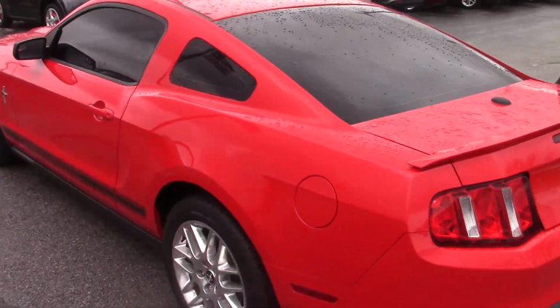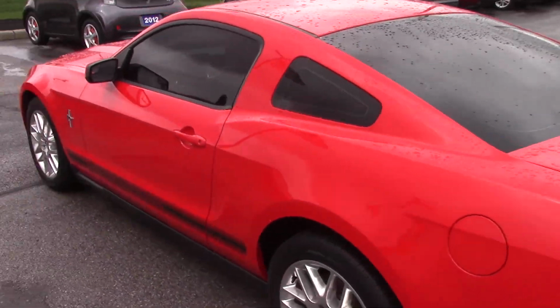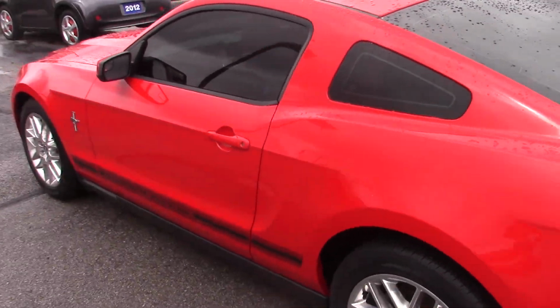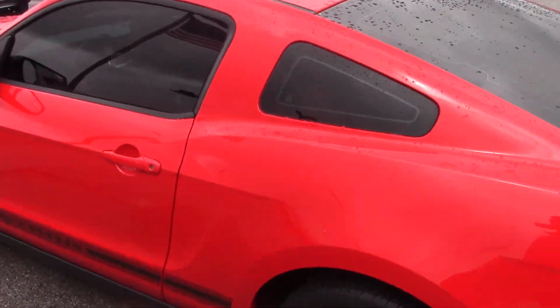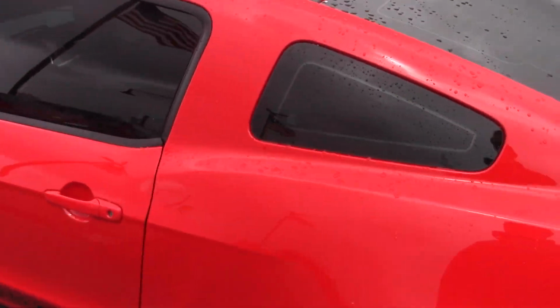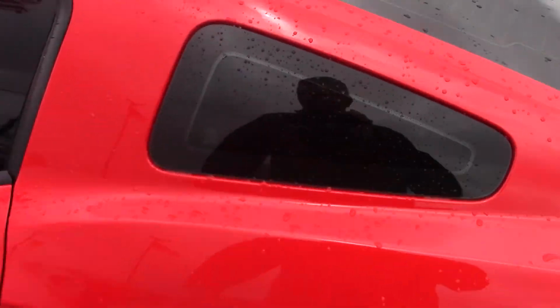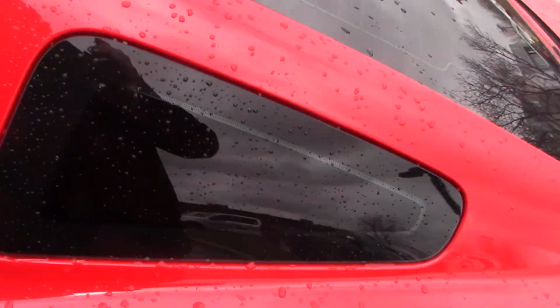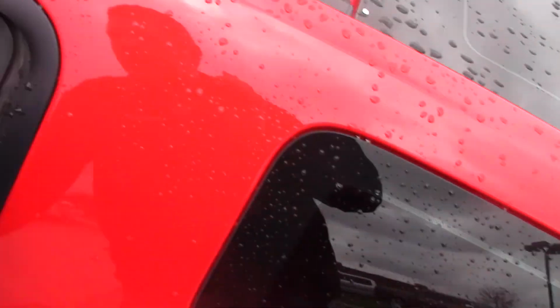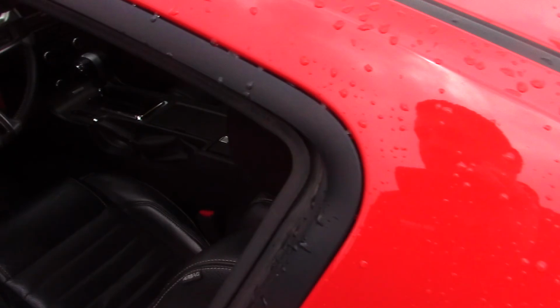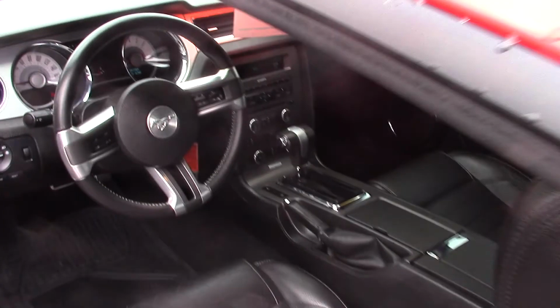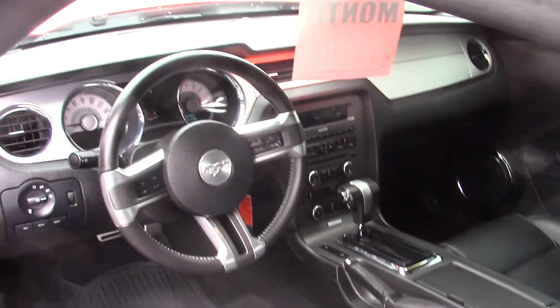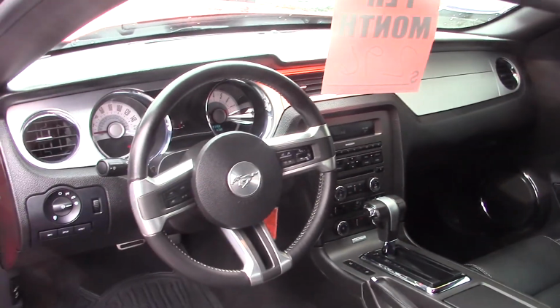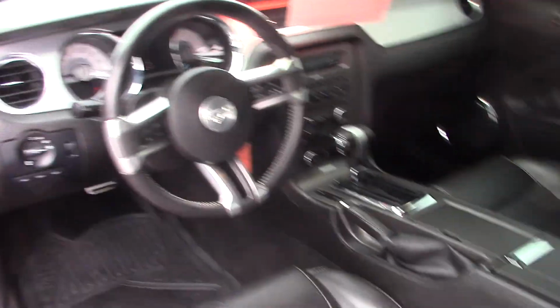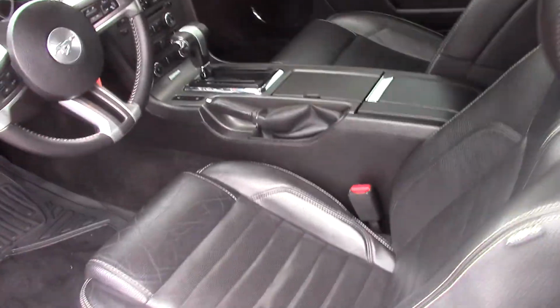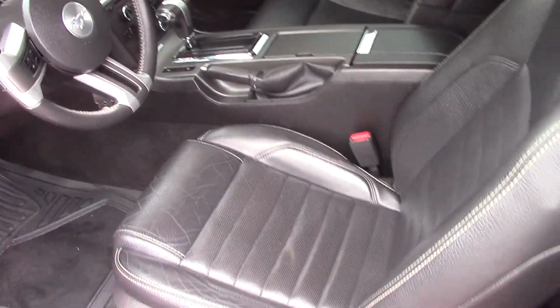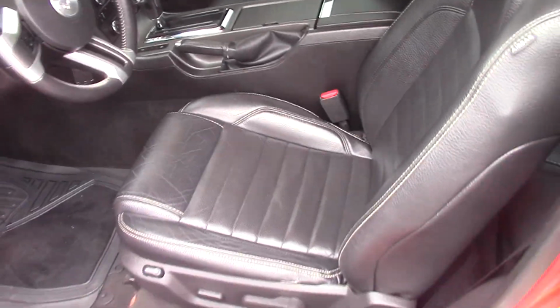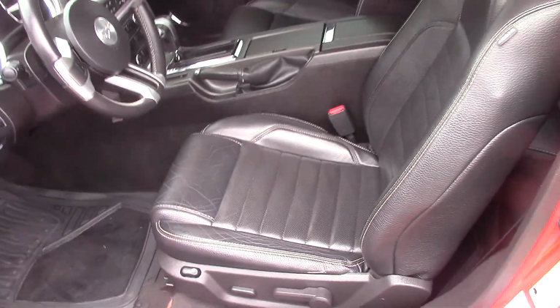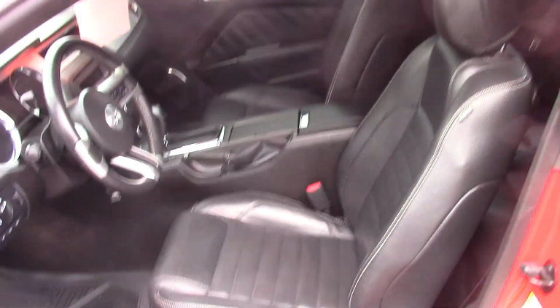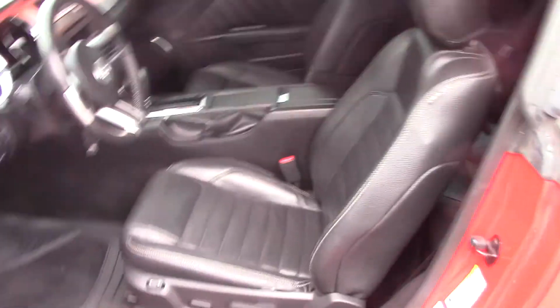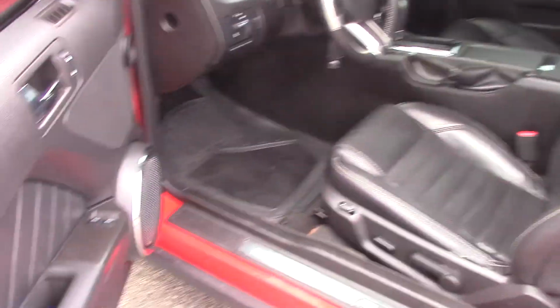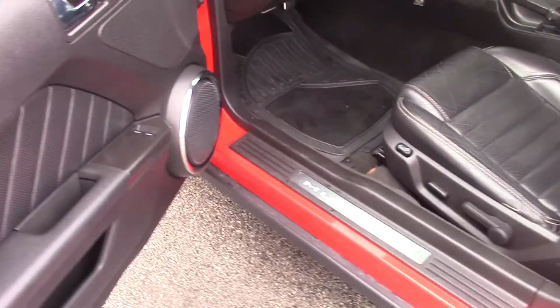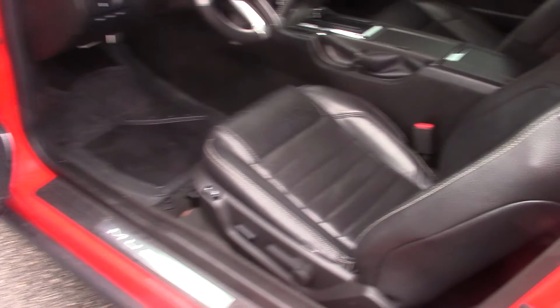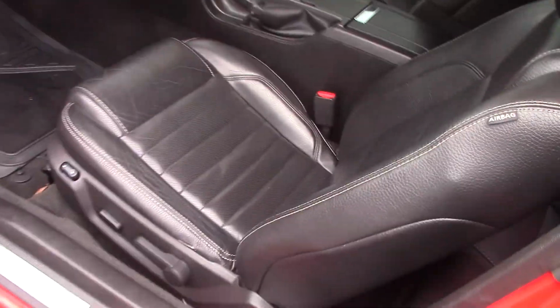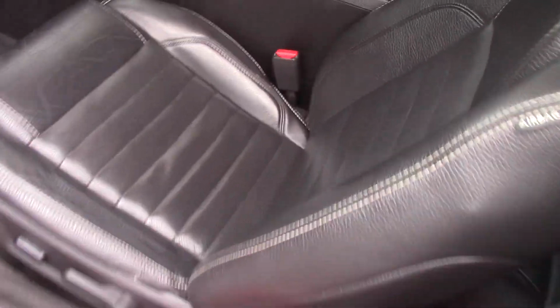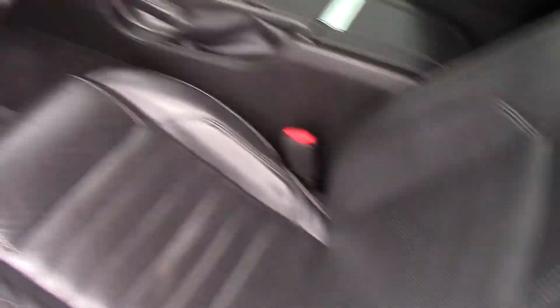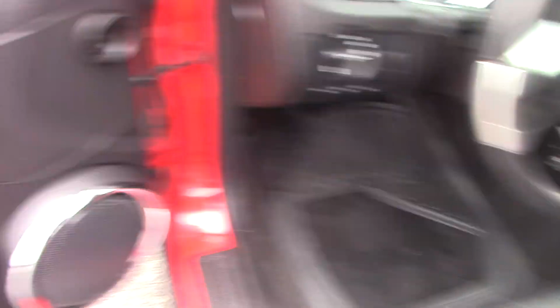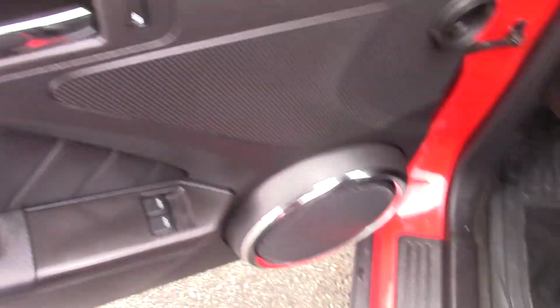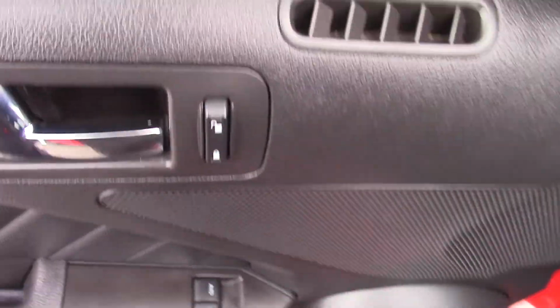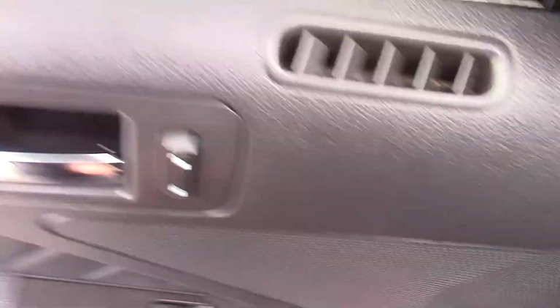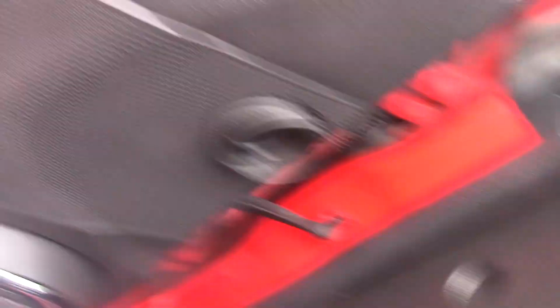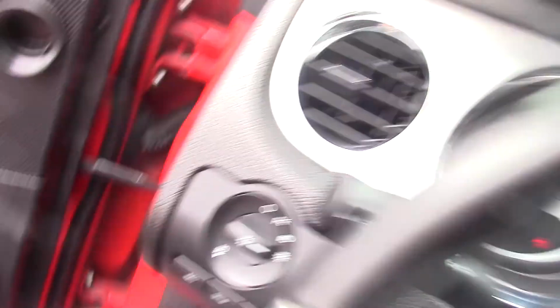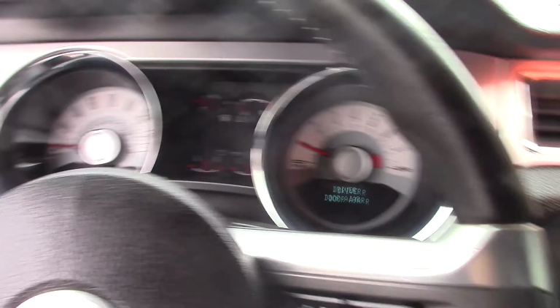I'll show you the inside — it's well kept. No tears in the seat. Power mirrors, power windows, power locks.